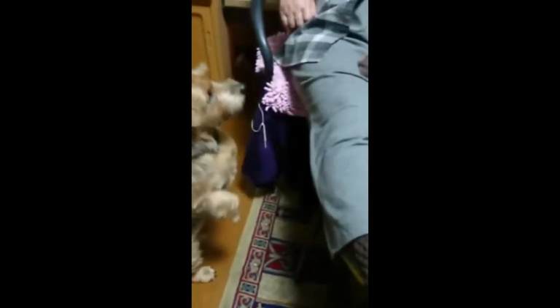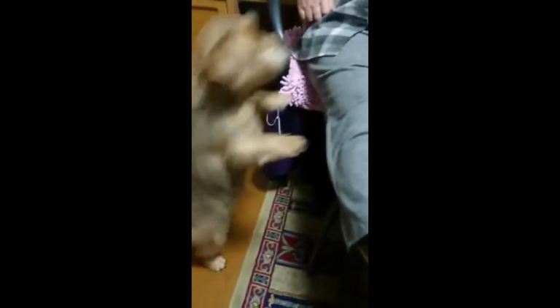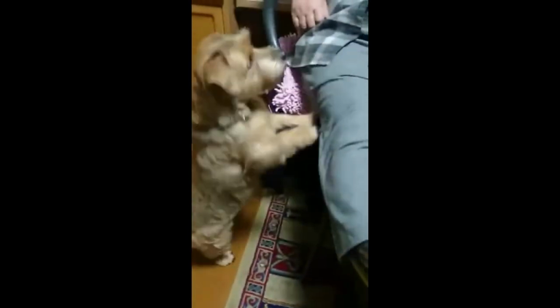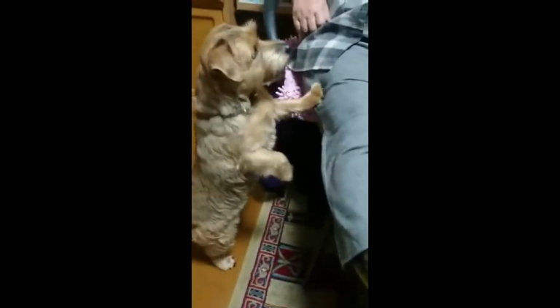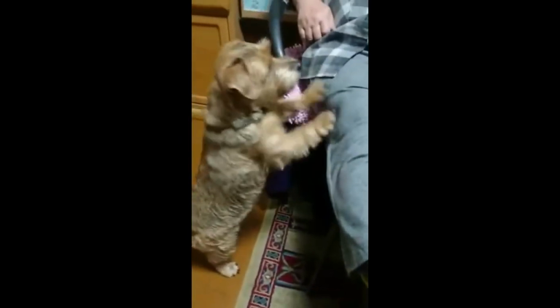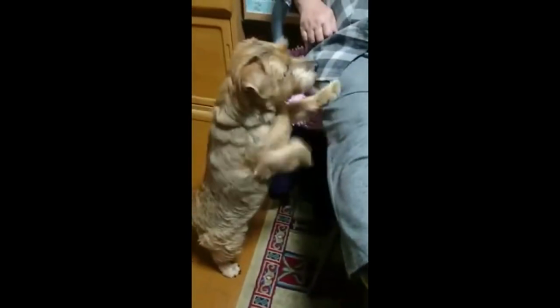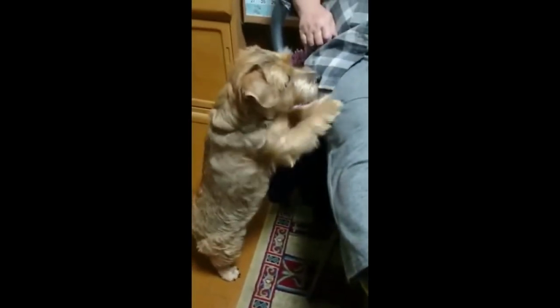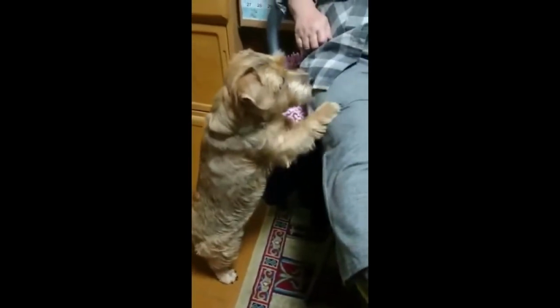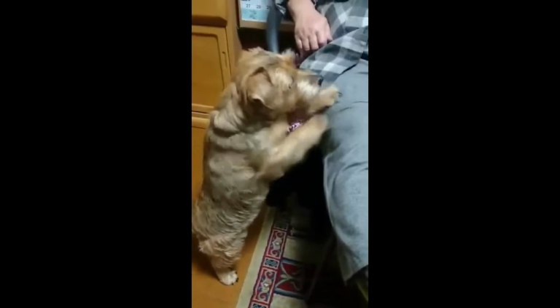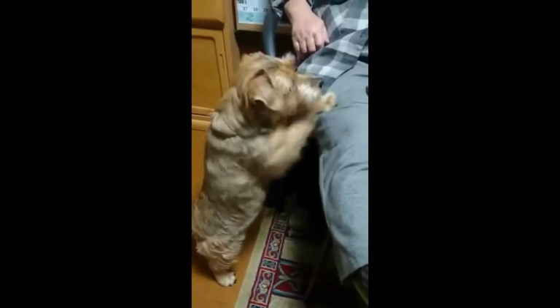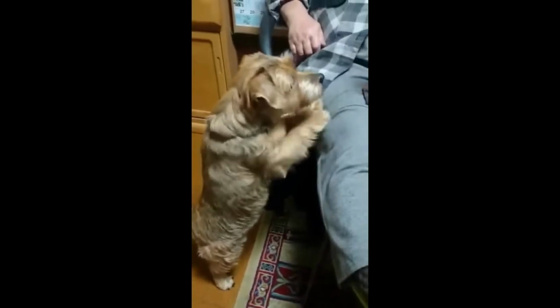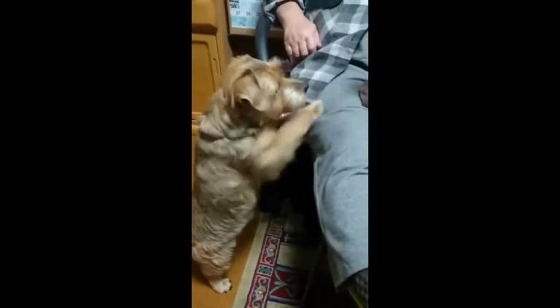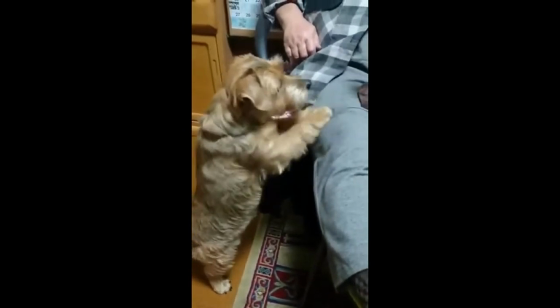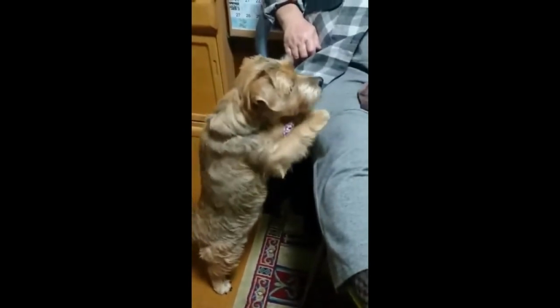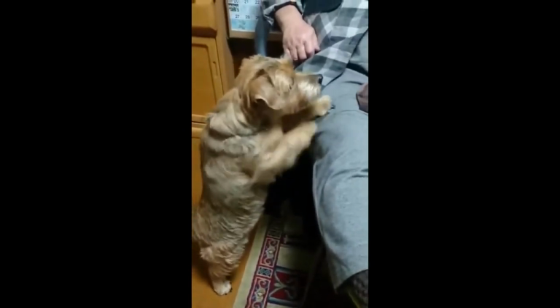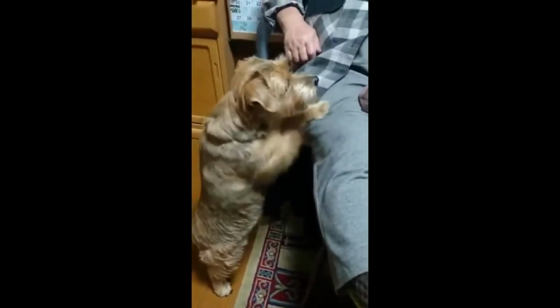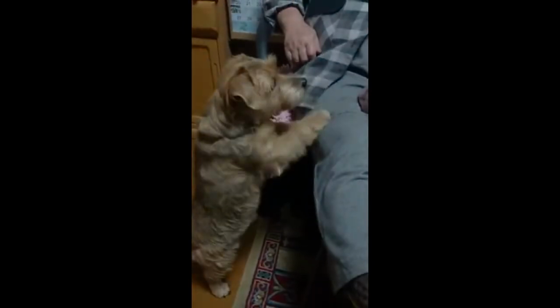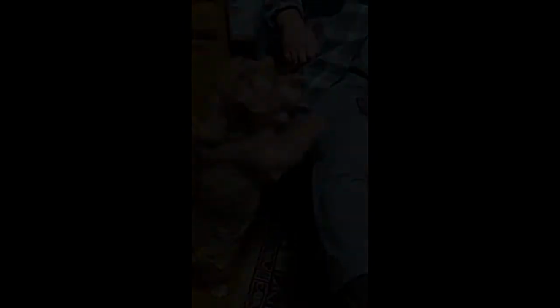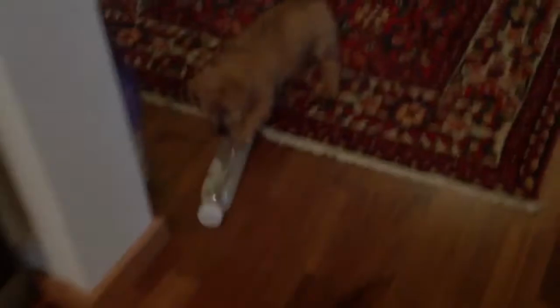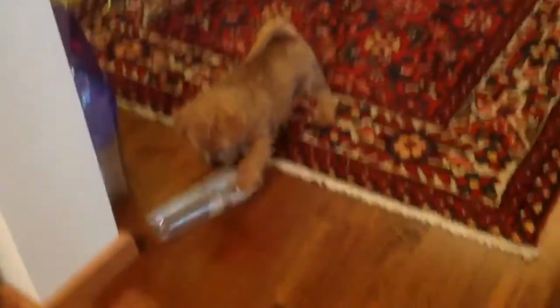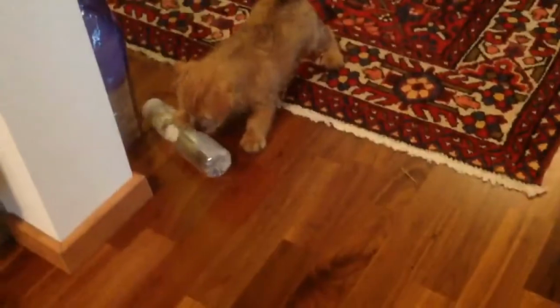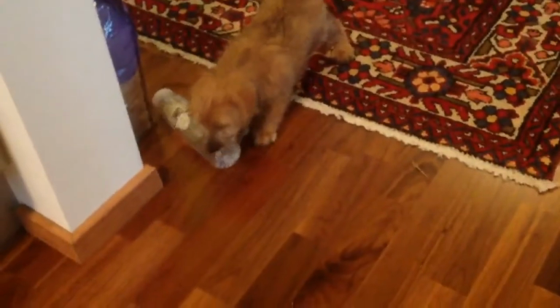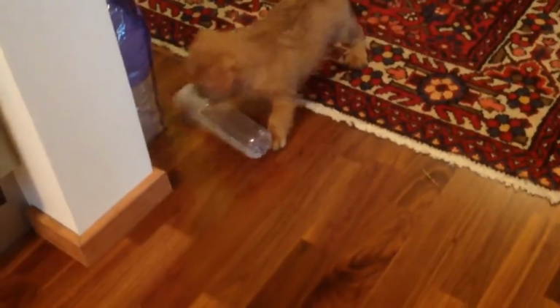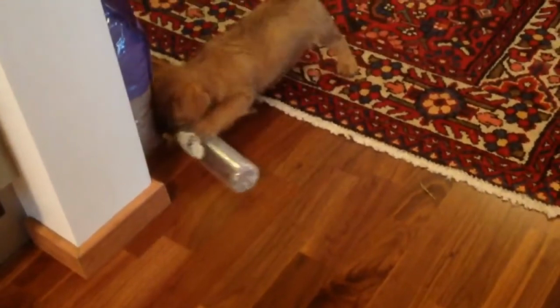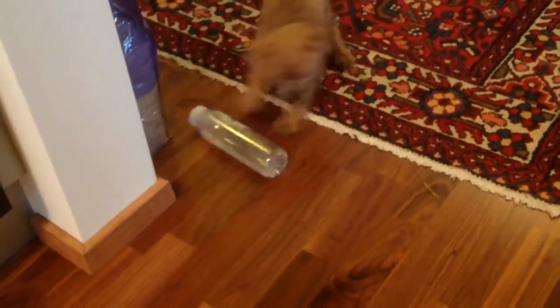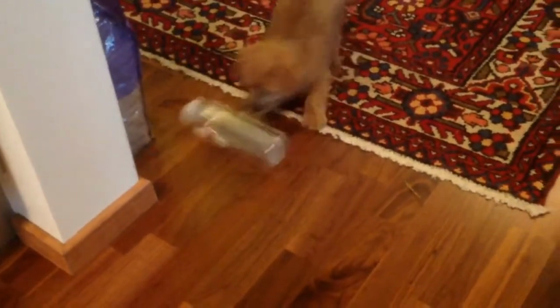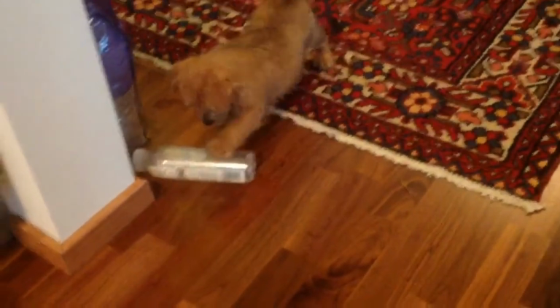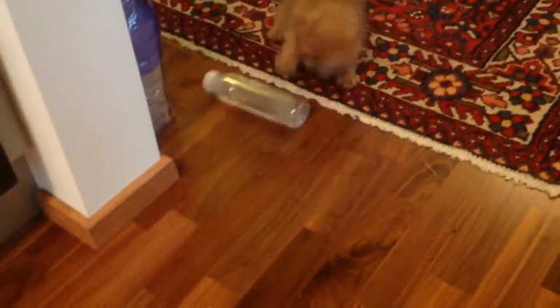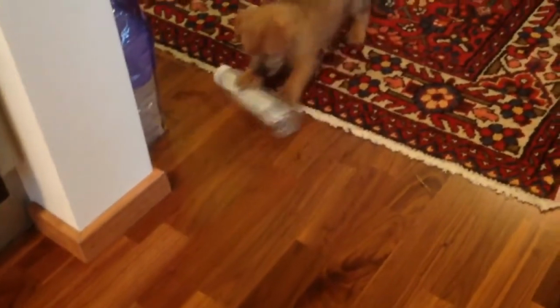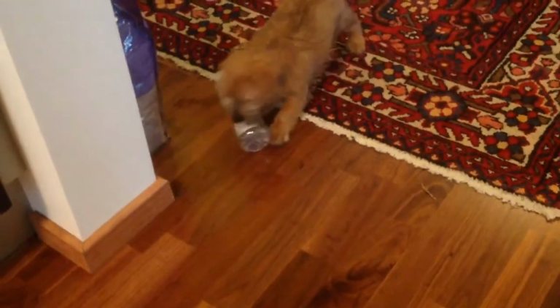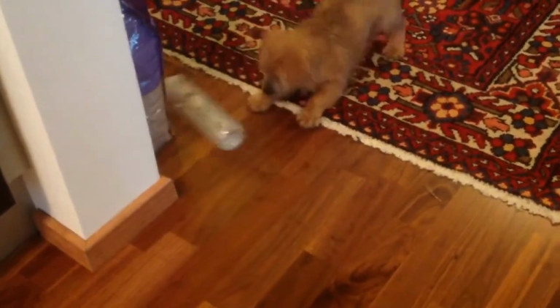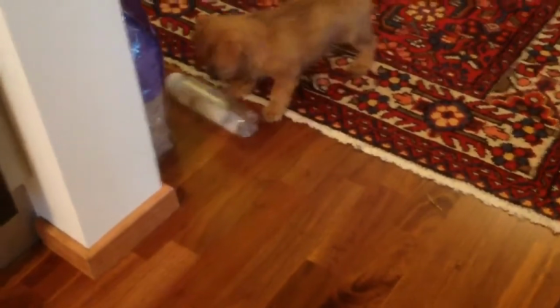A Norfolk Terrier pet dog should be kept in a place with a fenced yard so that it can have a large space to romp around. This is because Norfolk Terrier pet dogs thrive on activity. Boredom for this breed usually leads to destruction, so you should try to keep it occupied.